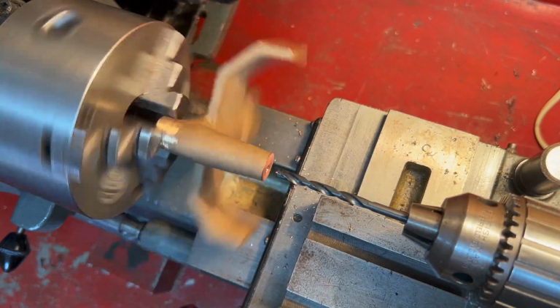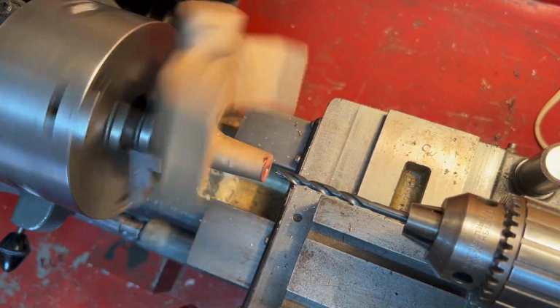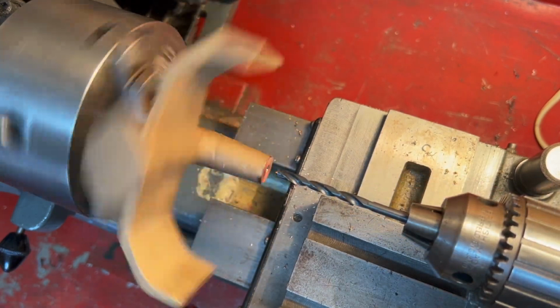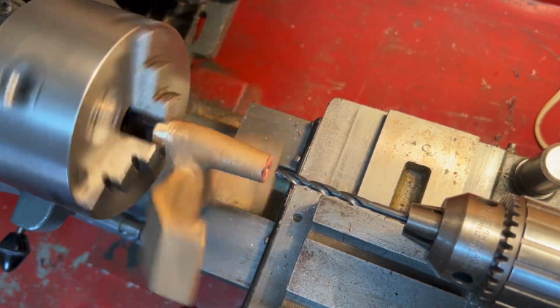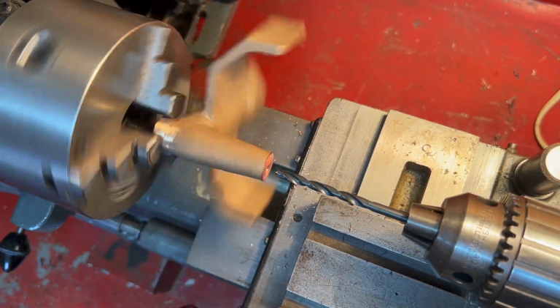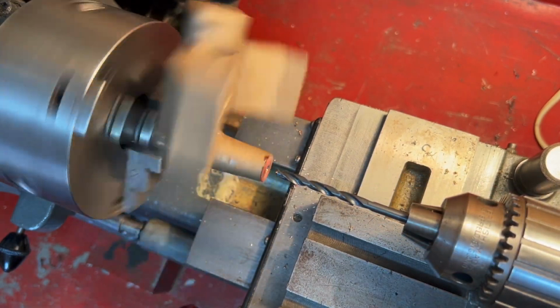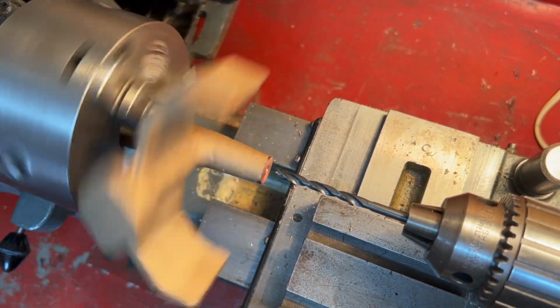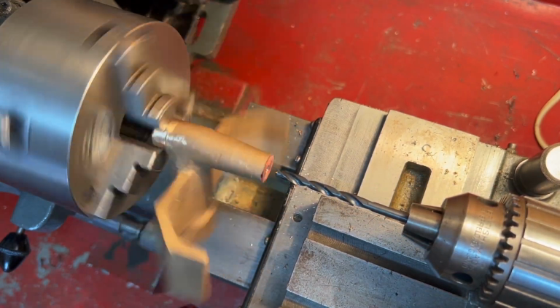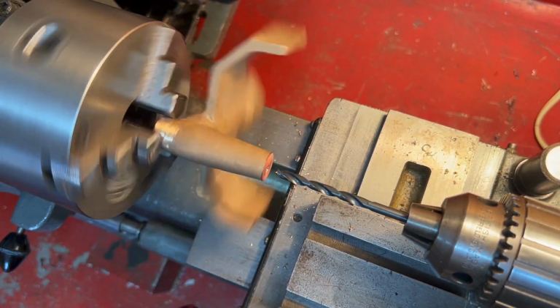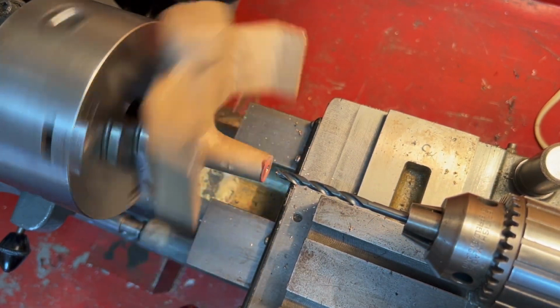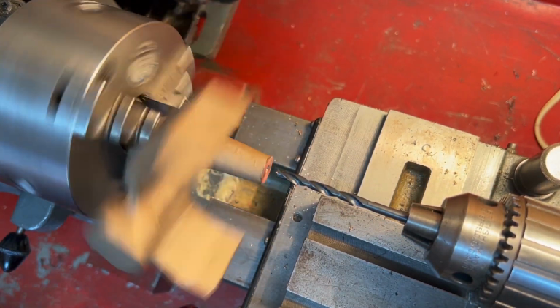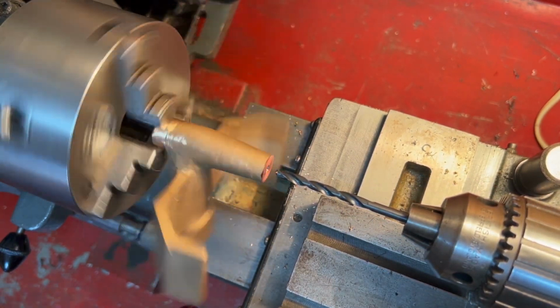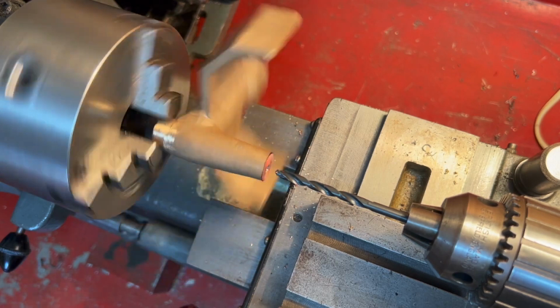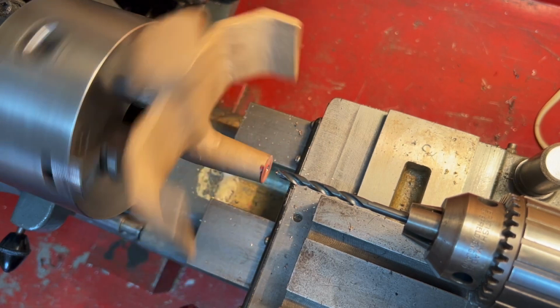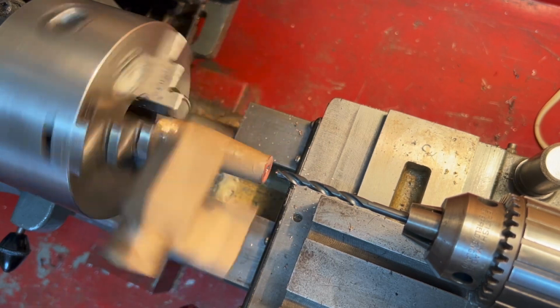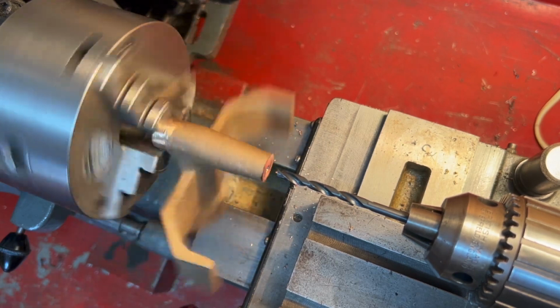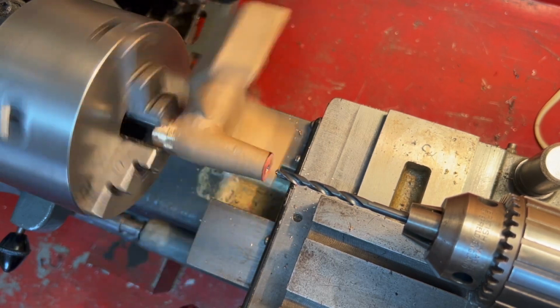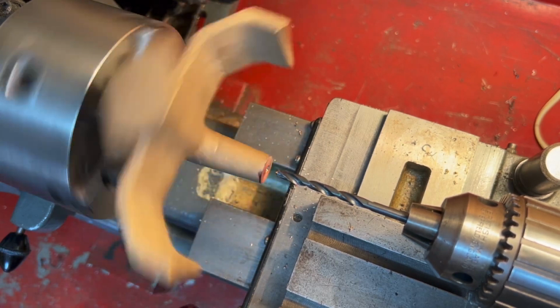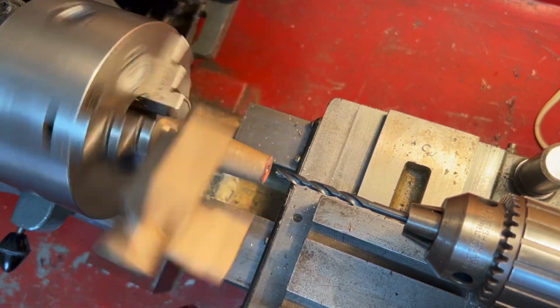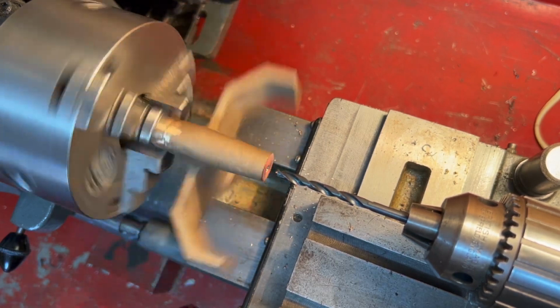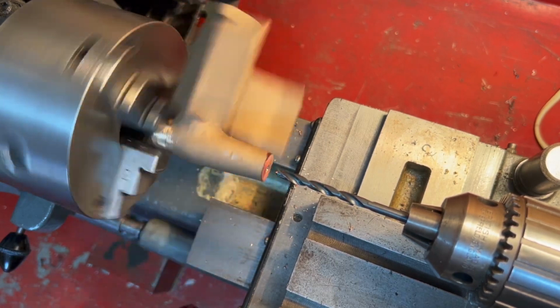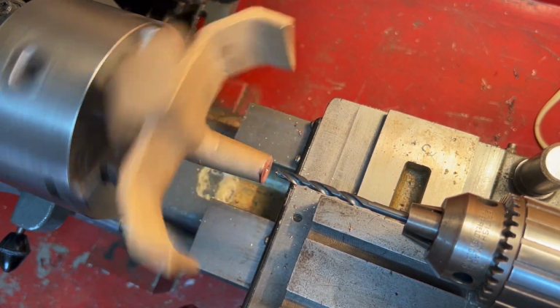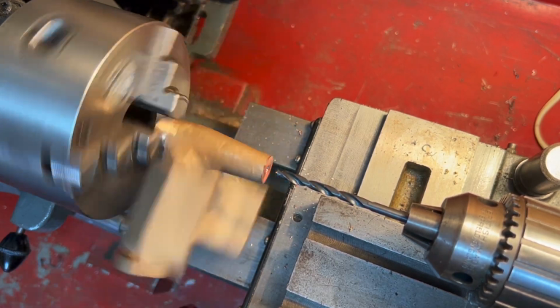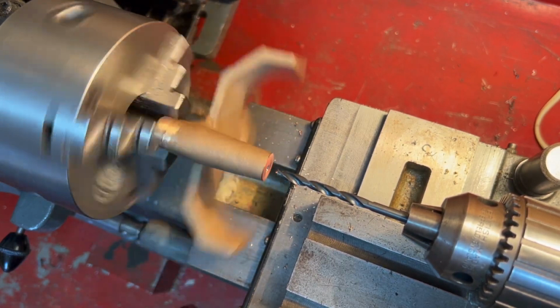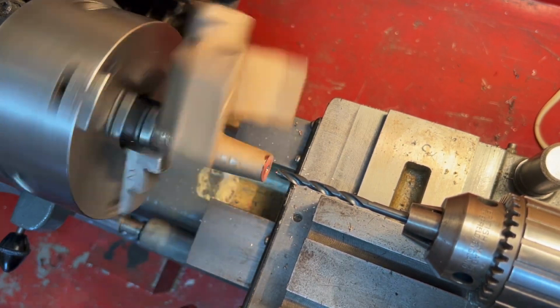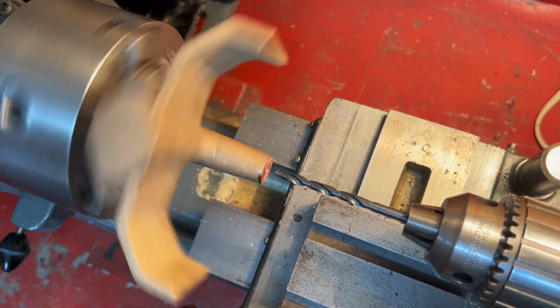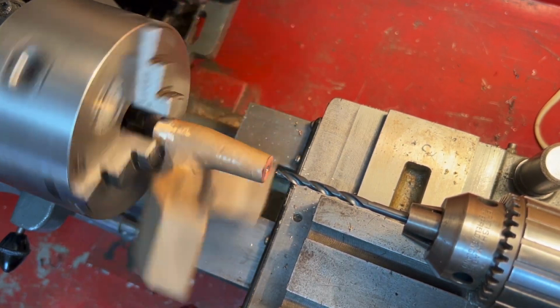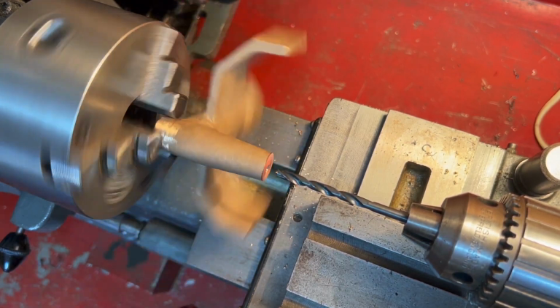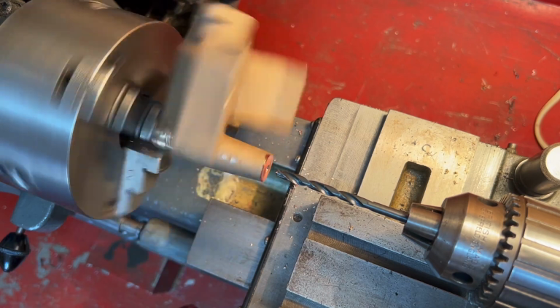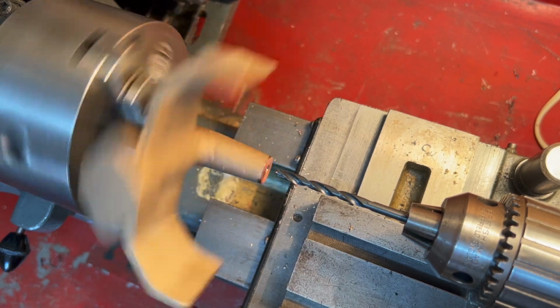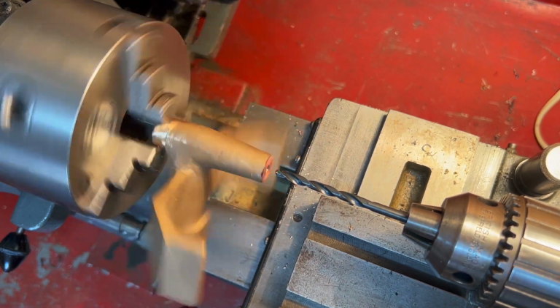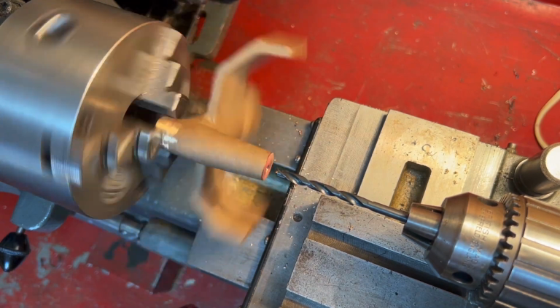We need to drill this number 14. Why number 14 particularly? I don't know - it looks like it's reamed three-sixteenths, but let's drill it at number 14 anyway.